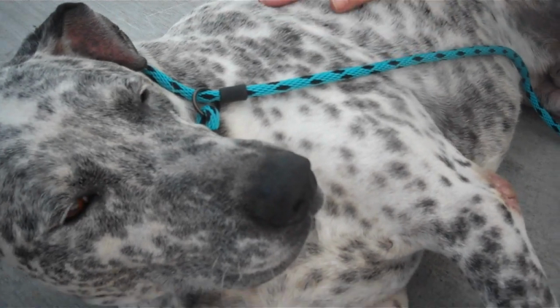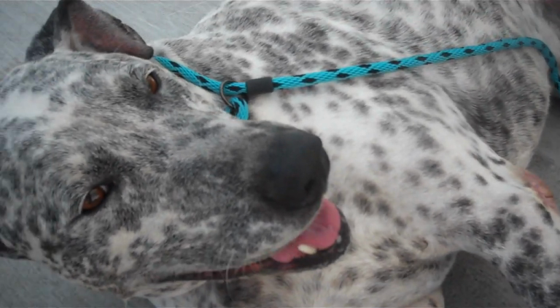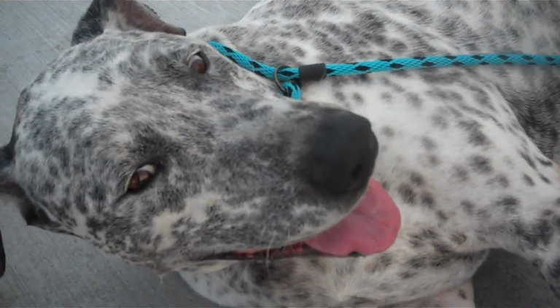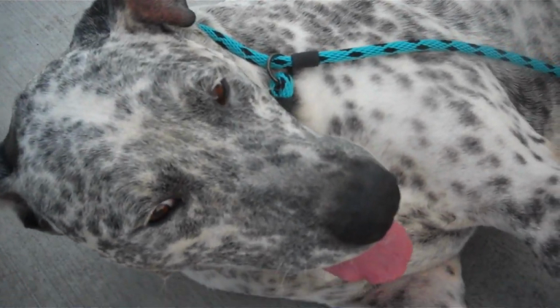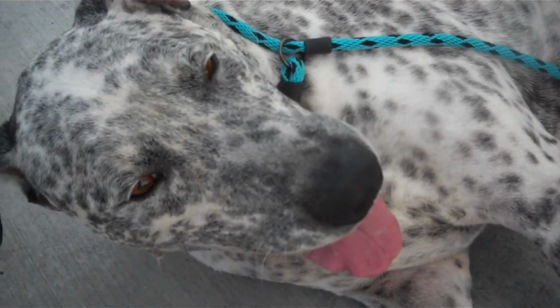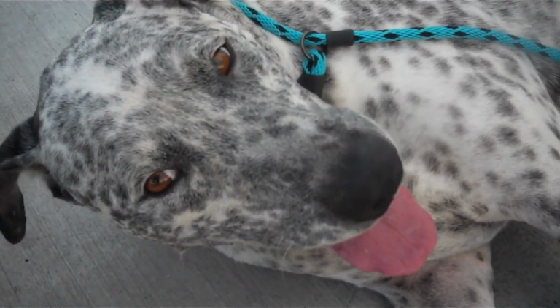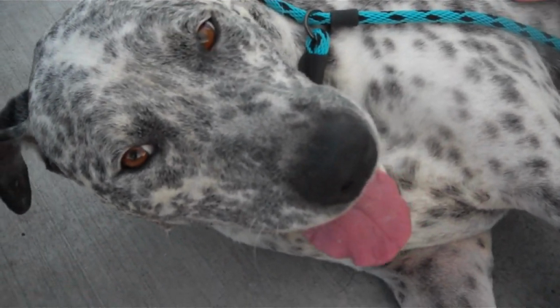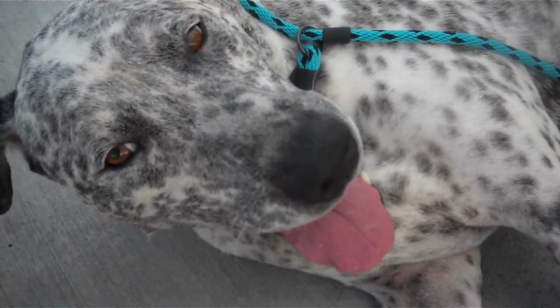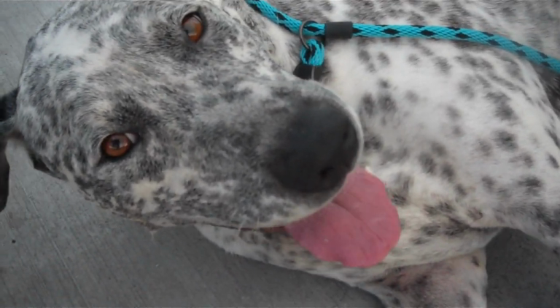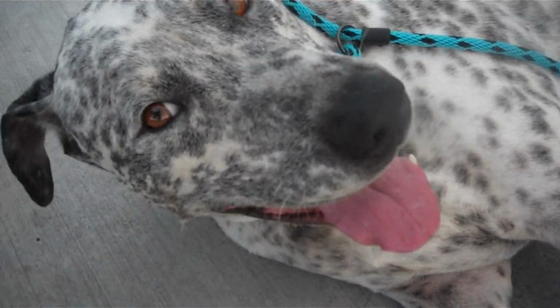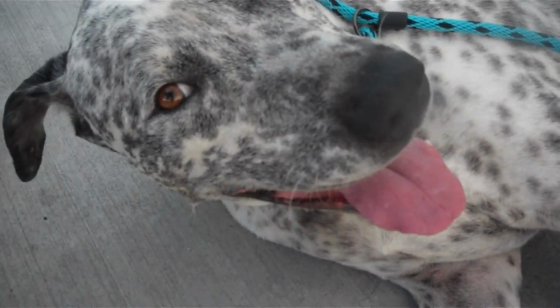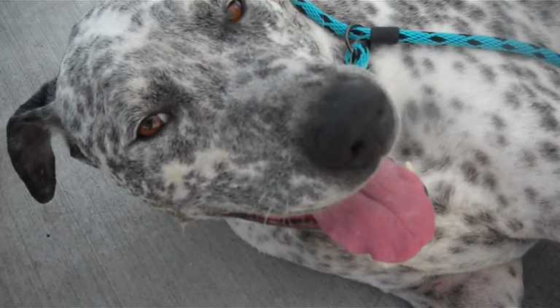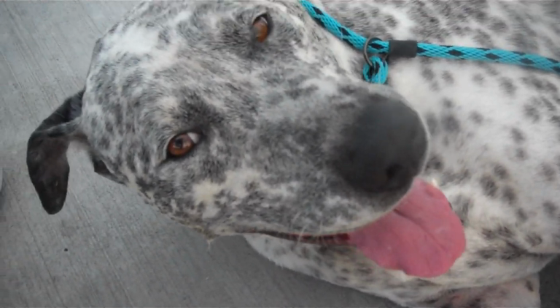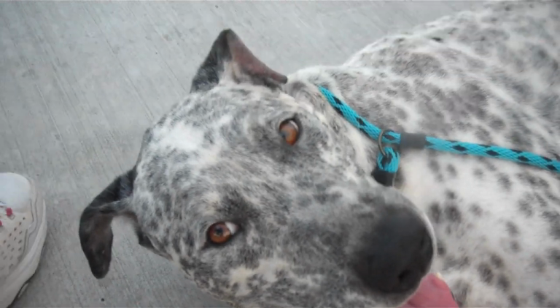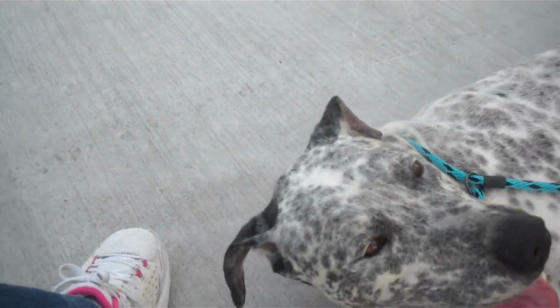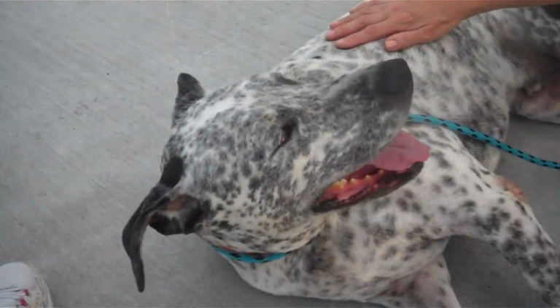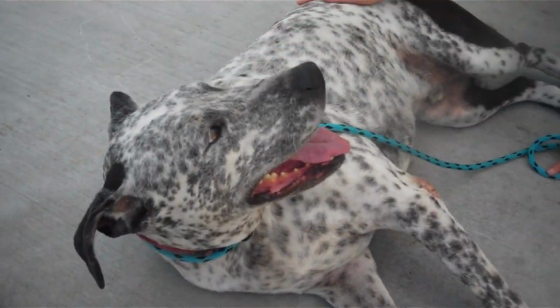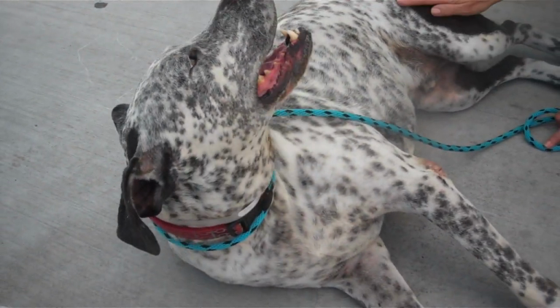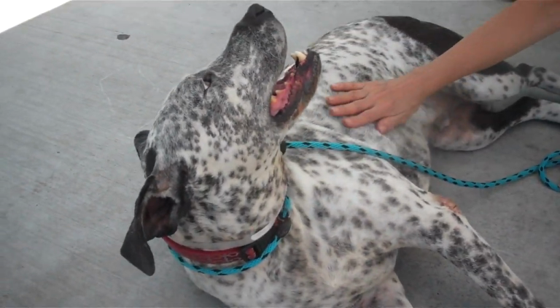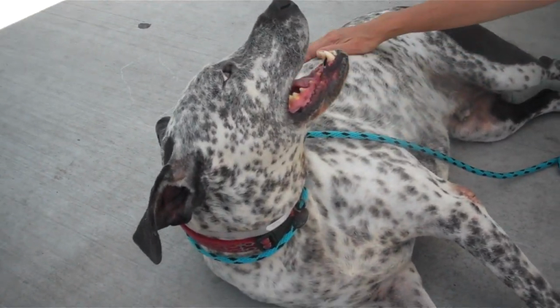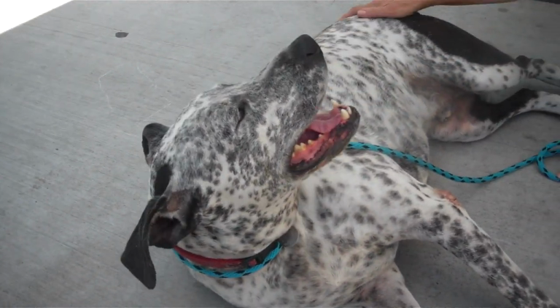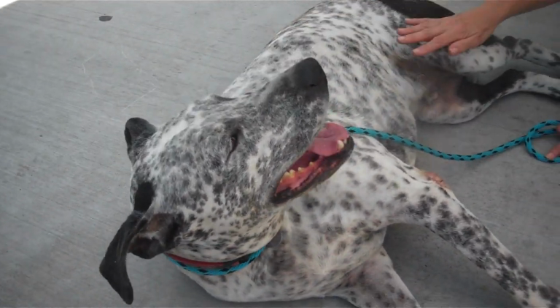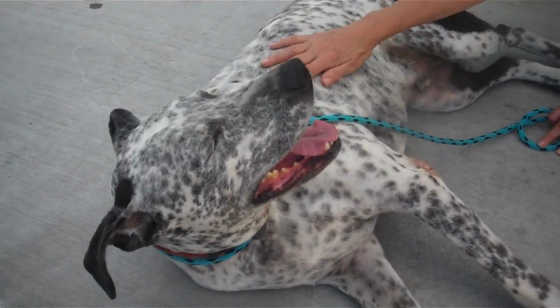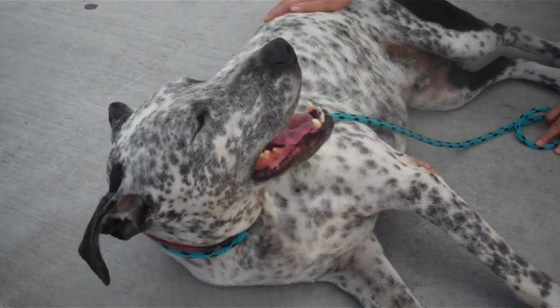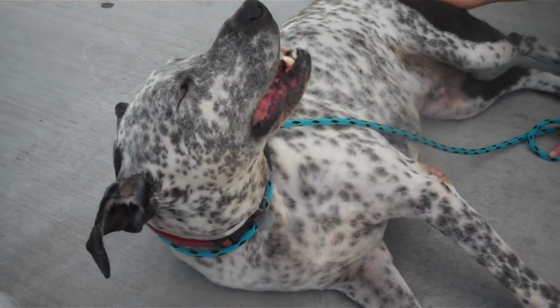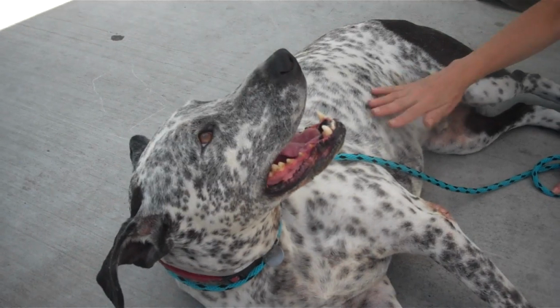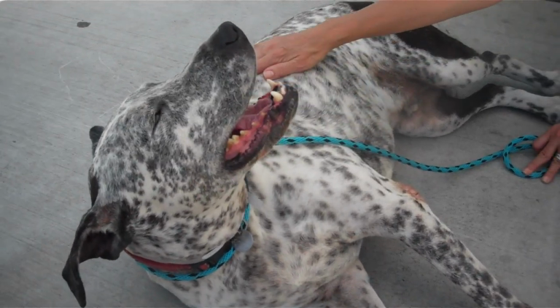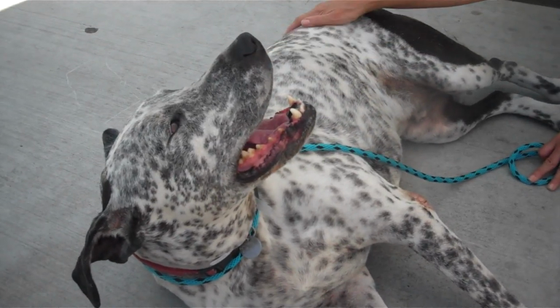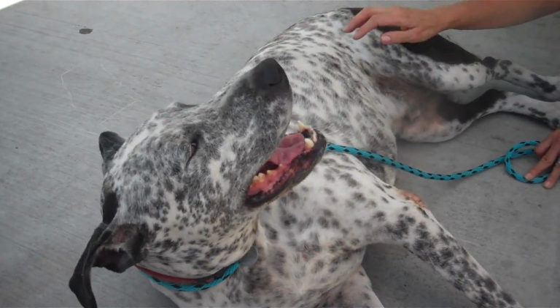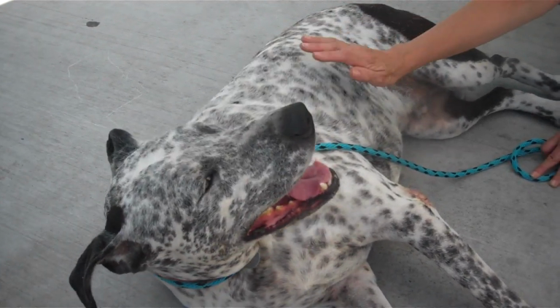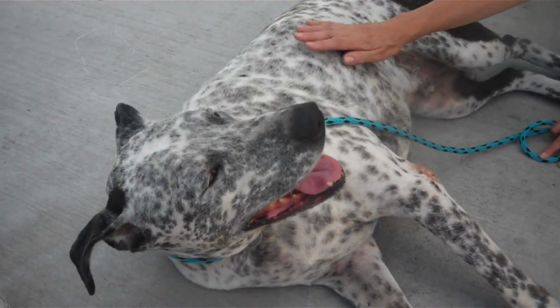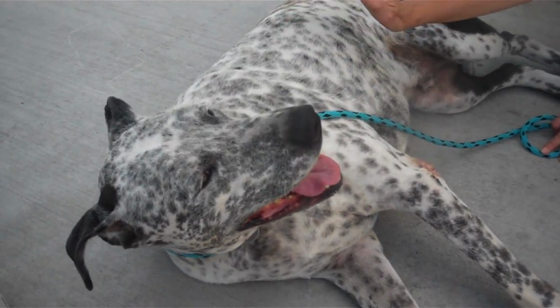Oh my gosh, and a great face — look at that face! He's 81 pounds but he's very gentle. He's not a puller; he's not hard to handle at all. So he's going to make a great family pet, a great companion dog.